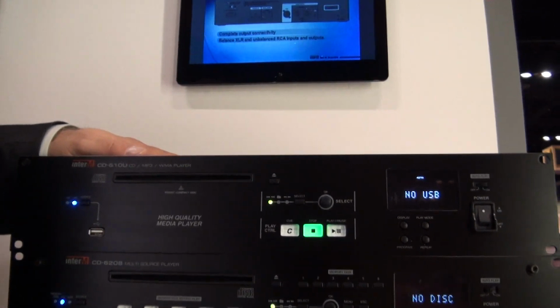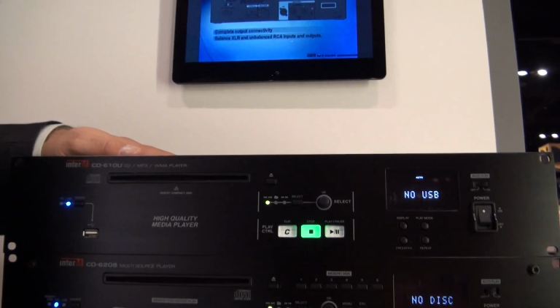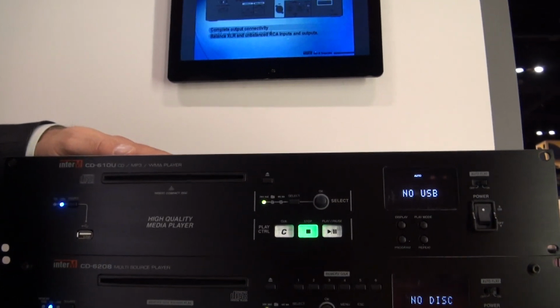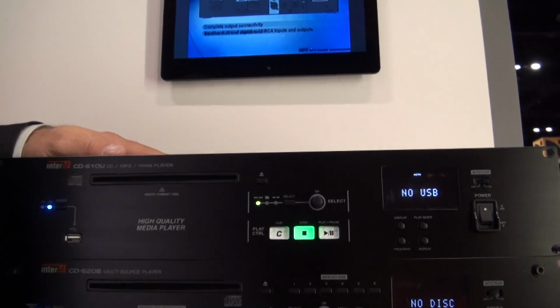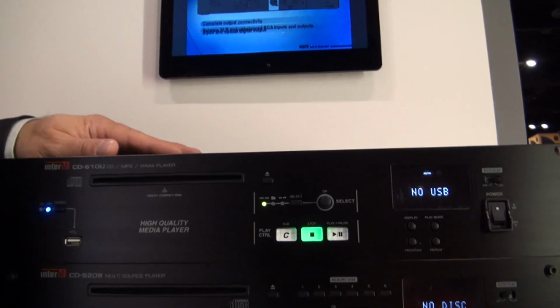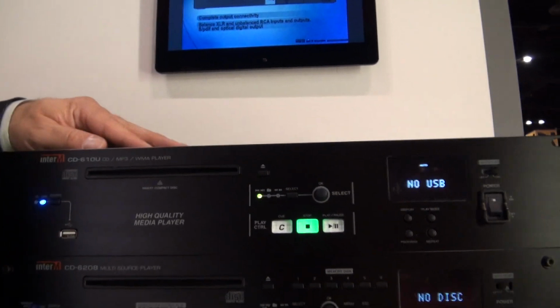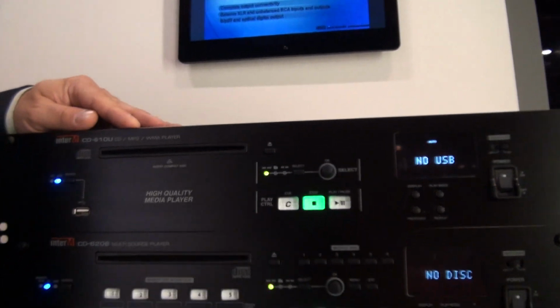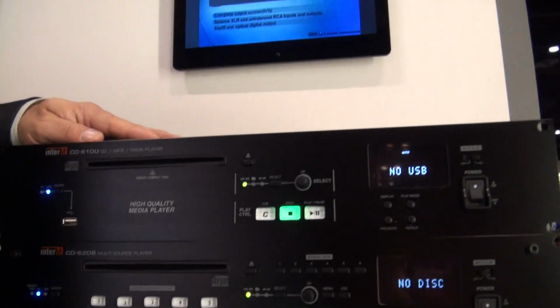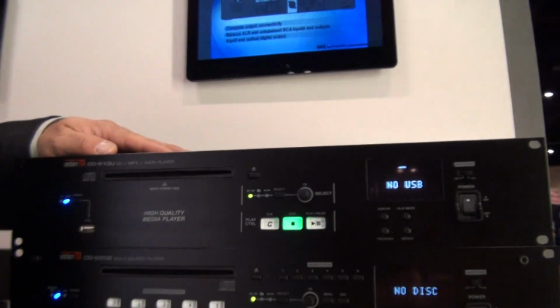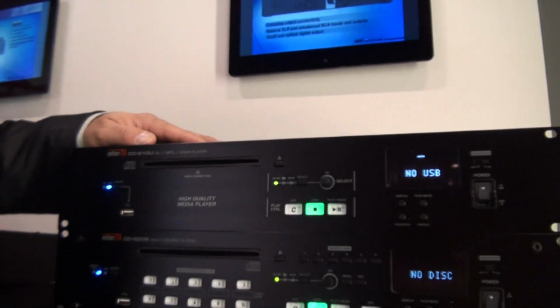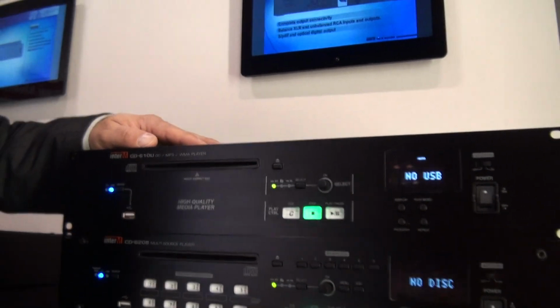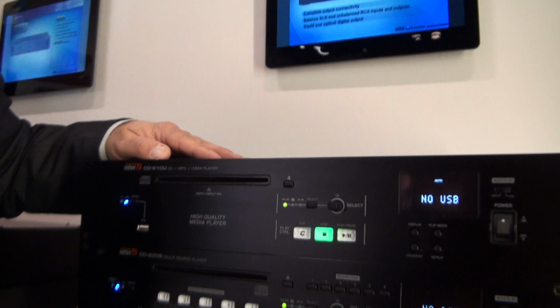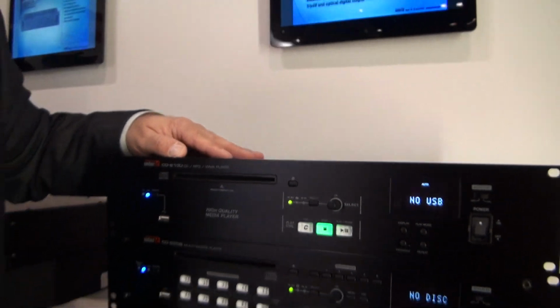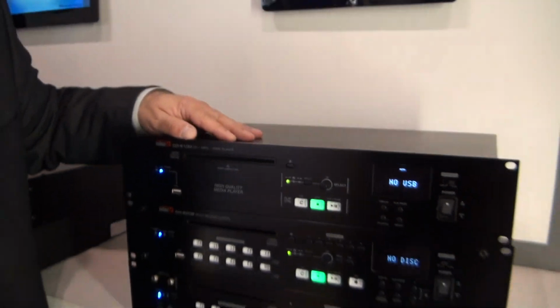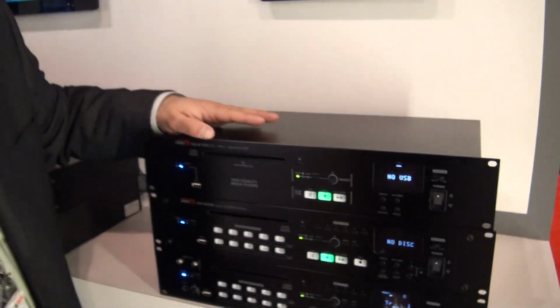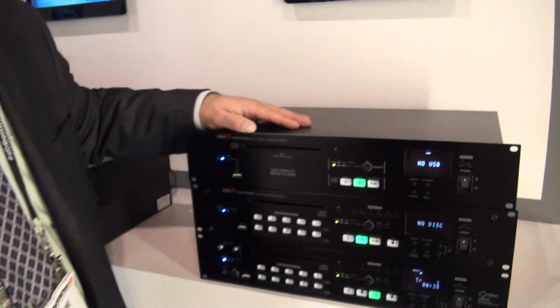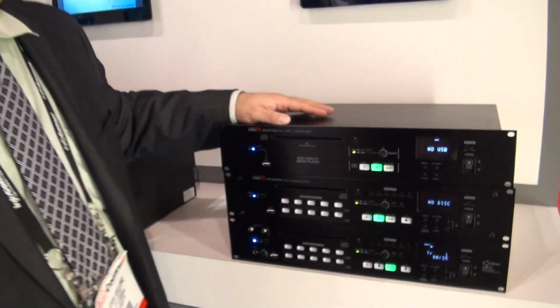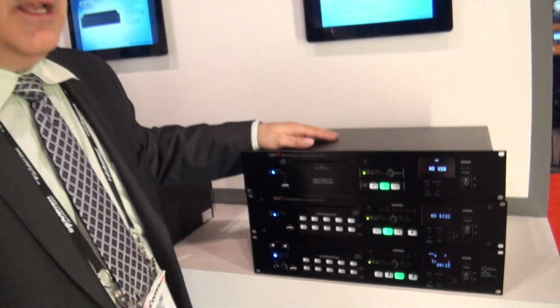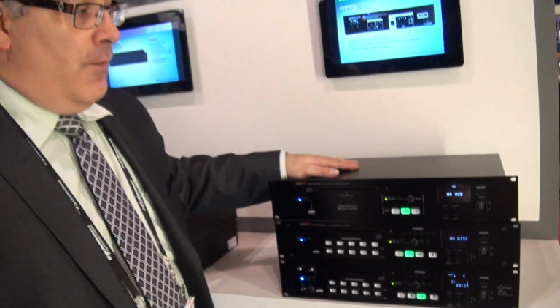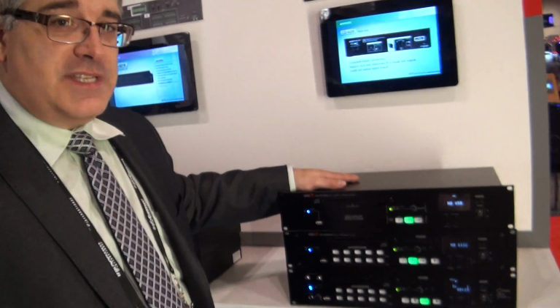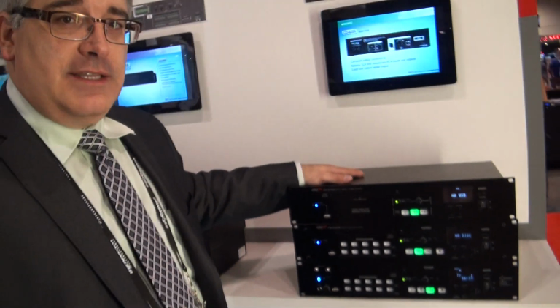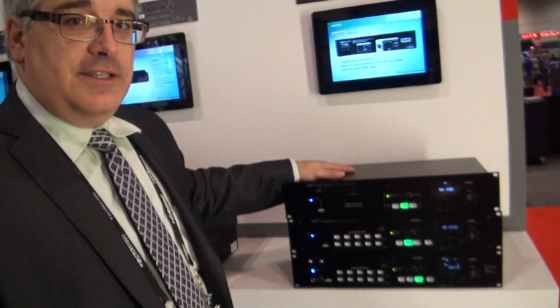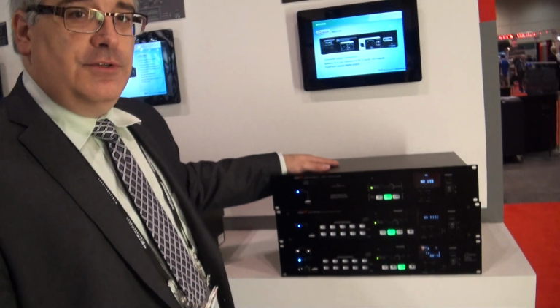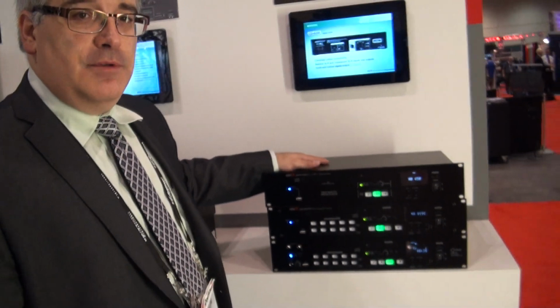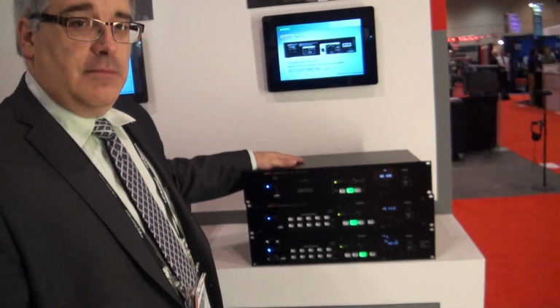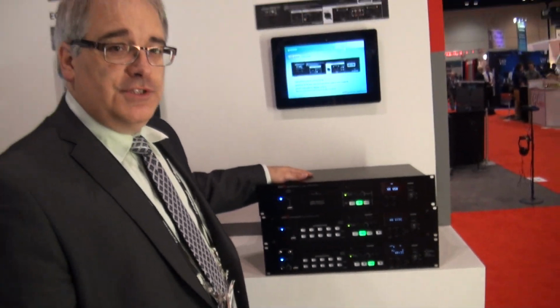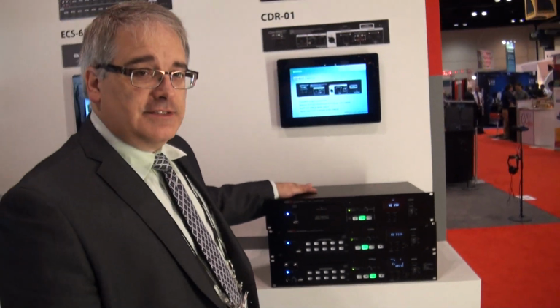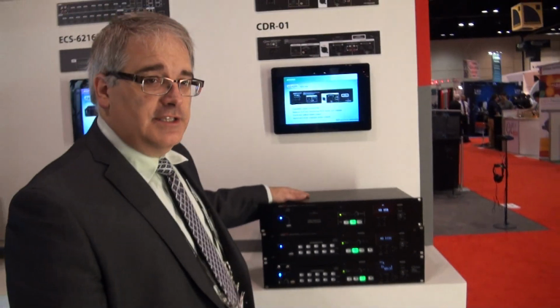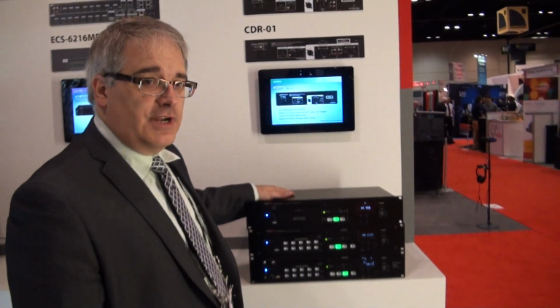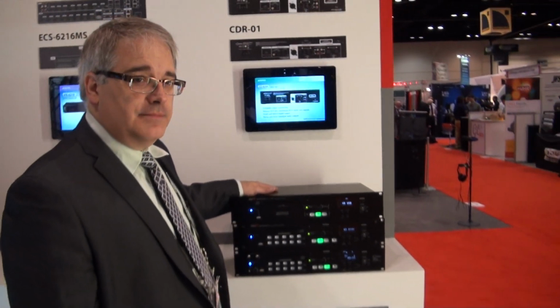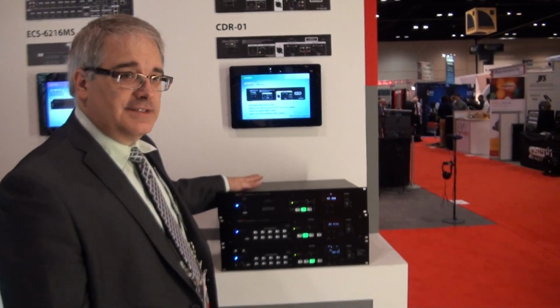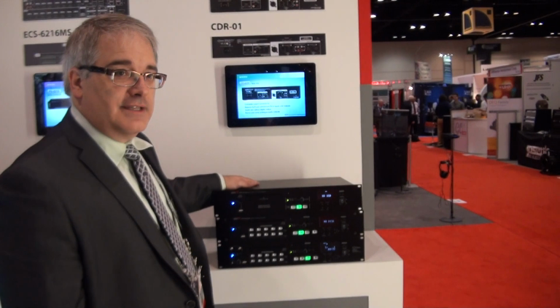For more information on our CD products, please visit our website at www.interim.net.